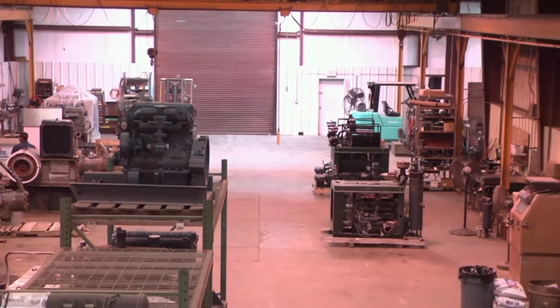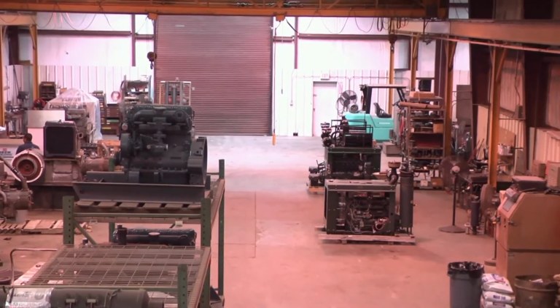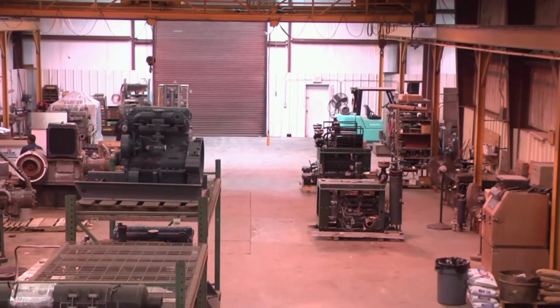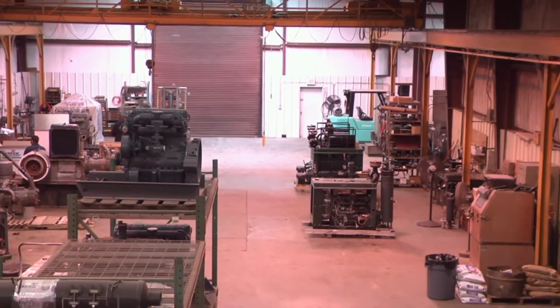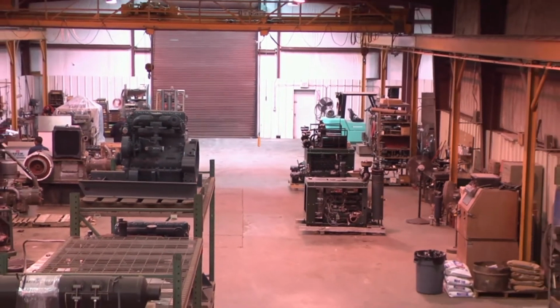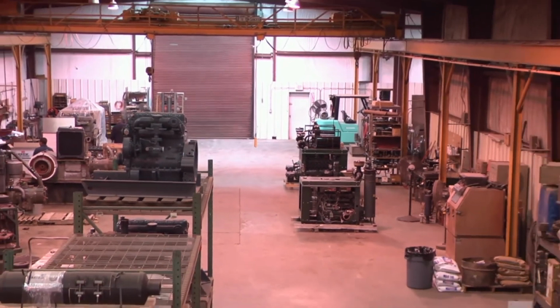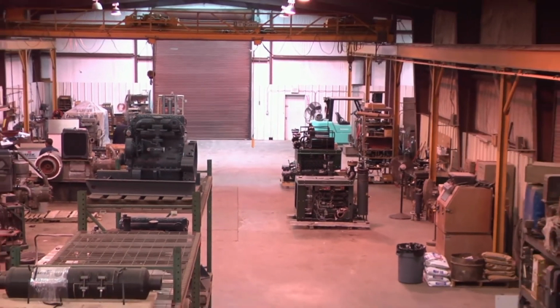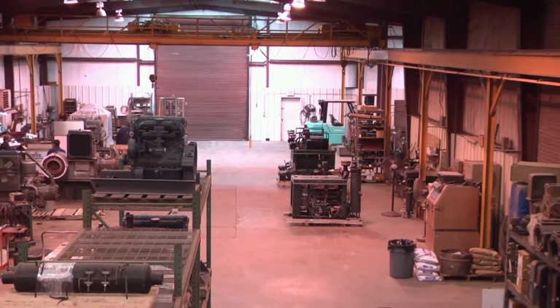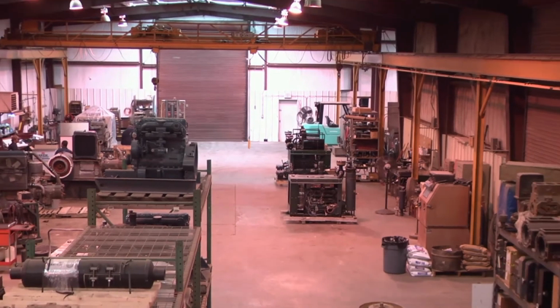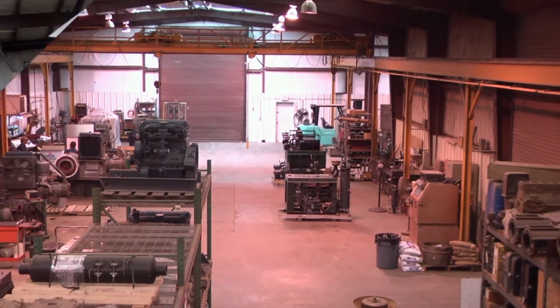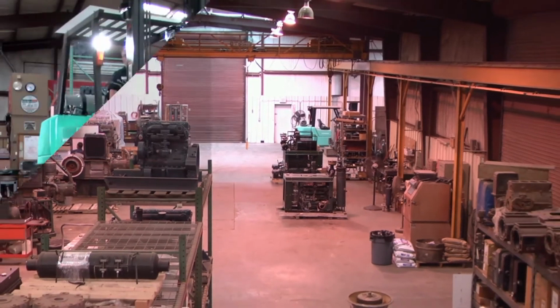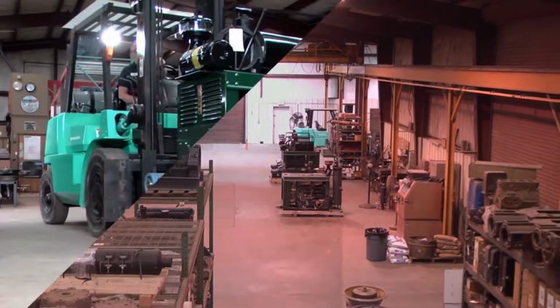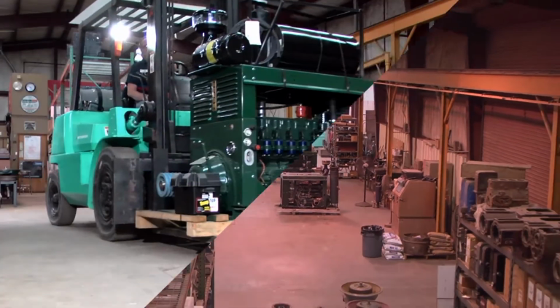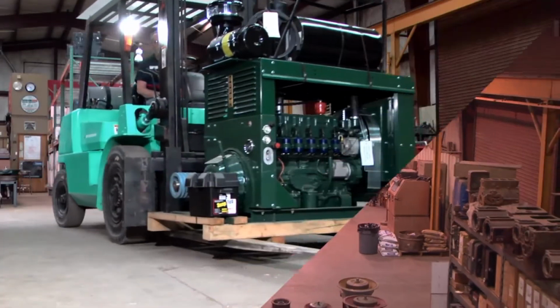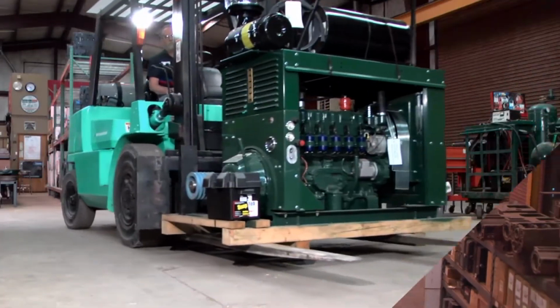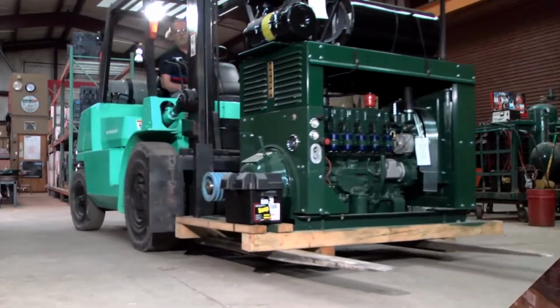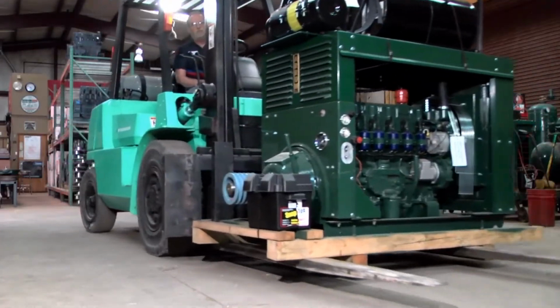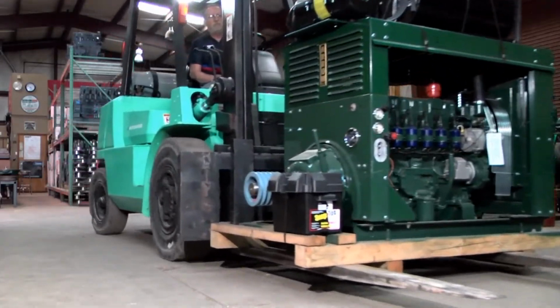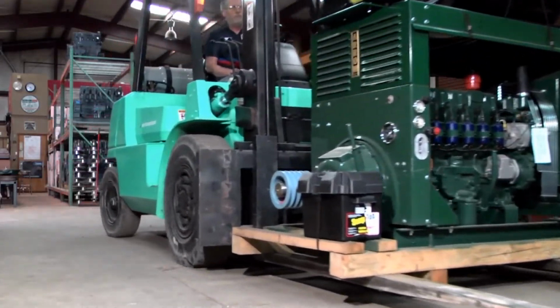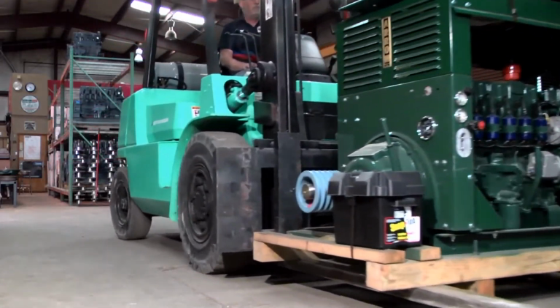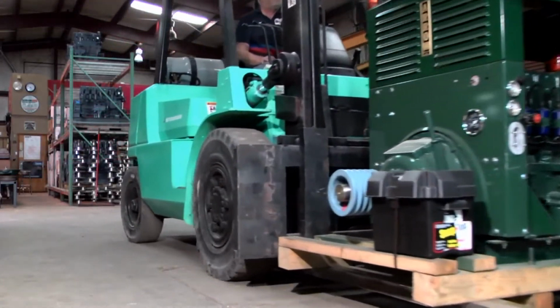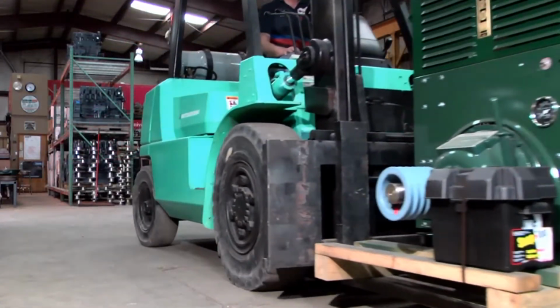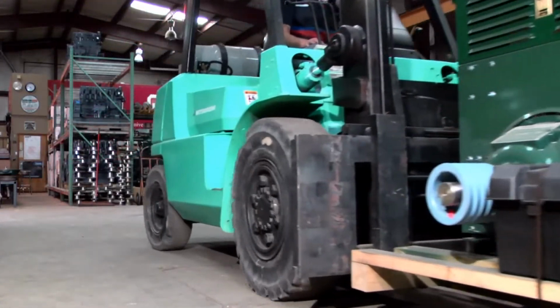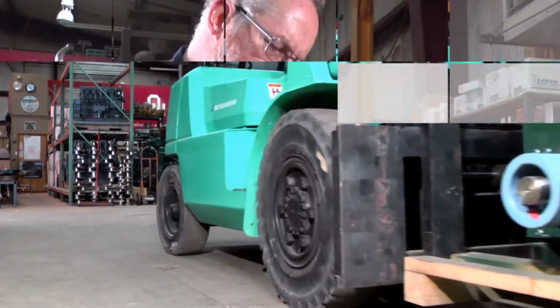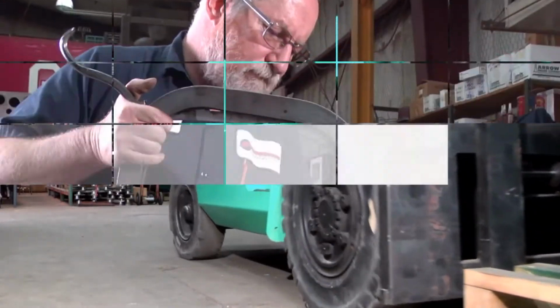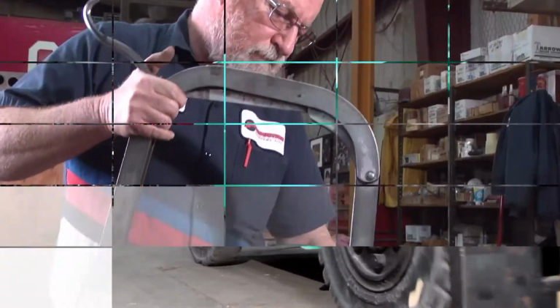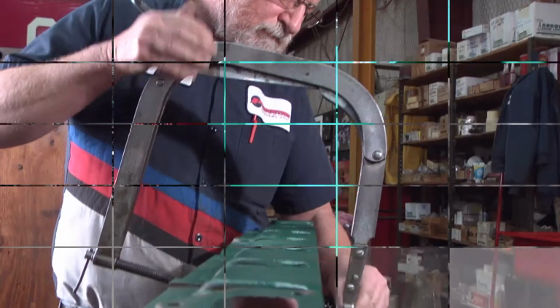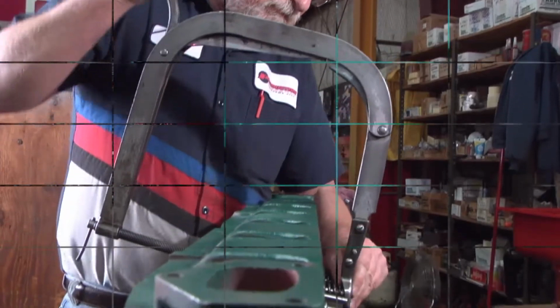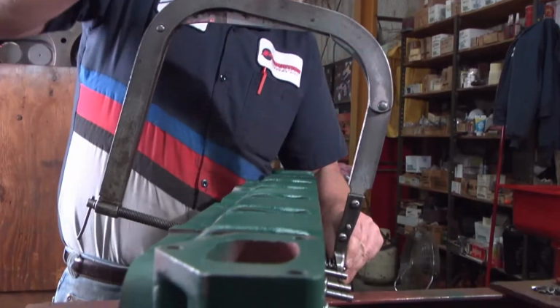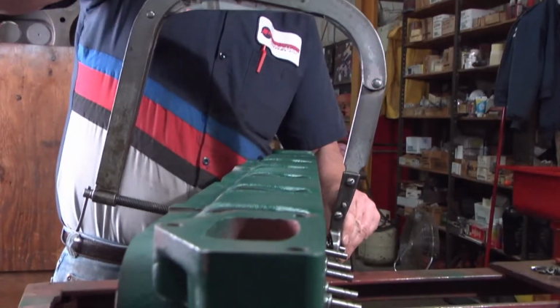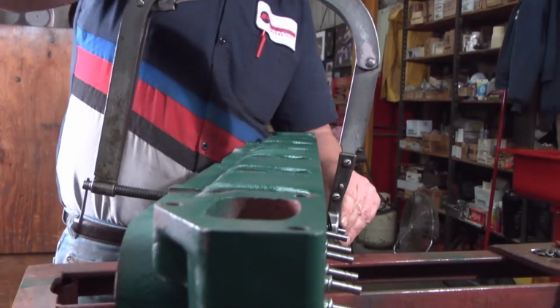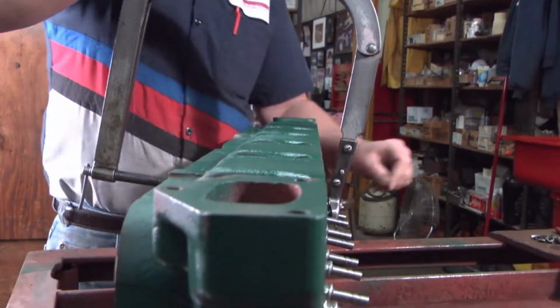Our fully integrated shop and field service operations use state-of-the-art technology to monitor, fabricate, maintain and repair your equipment.